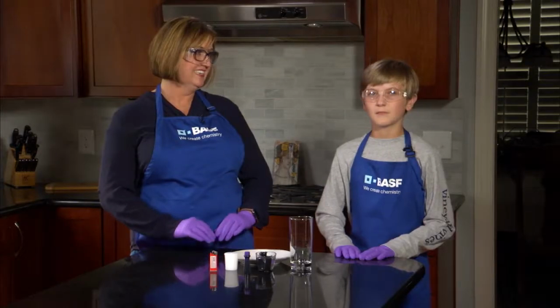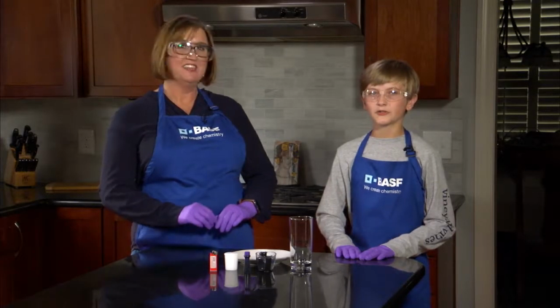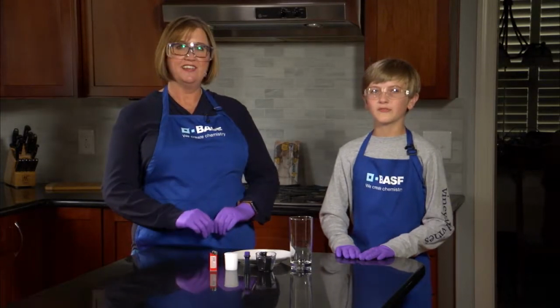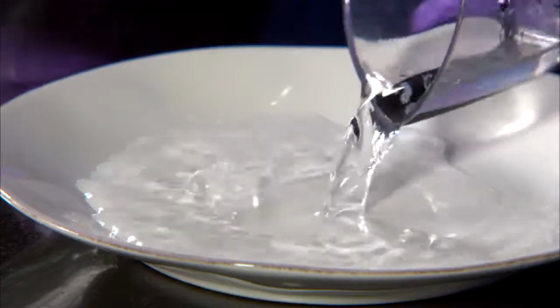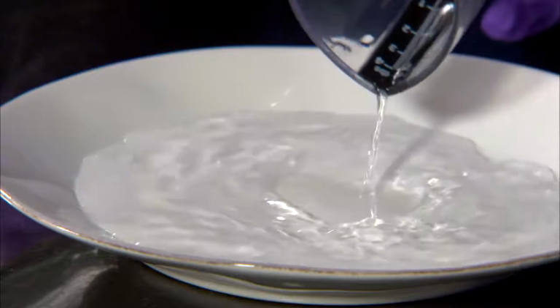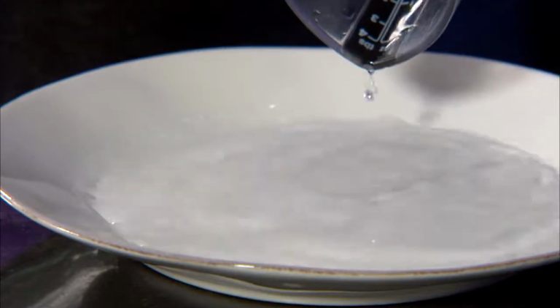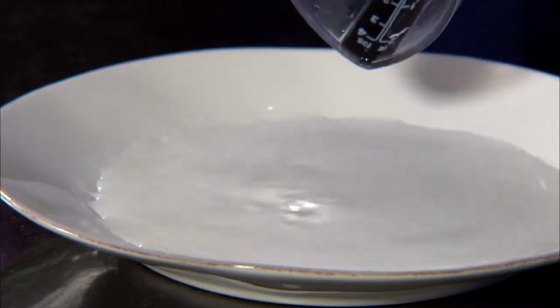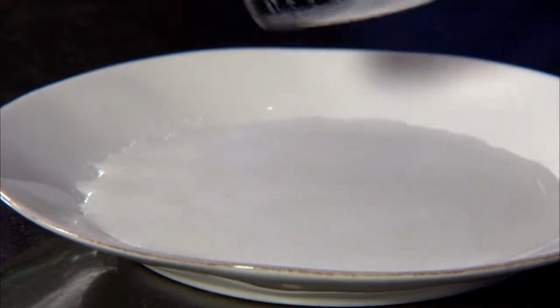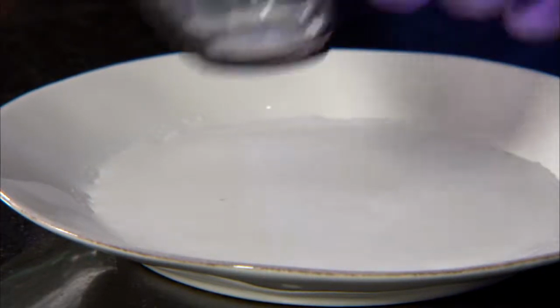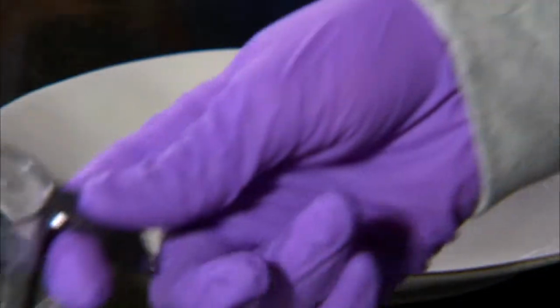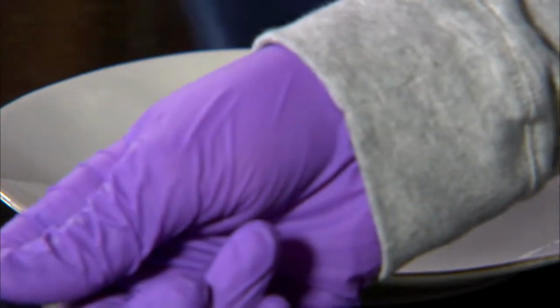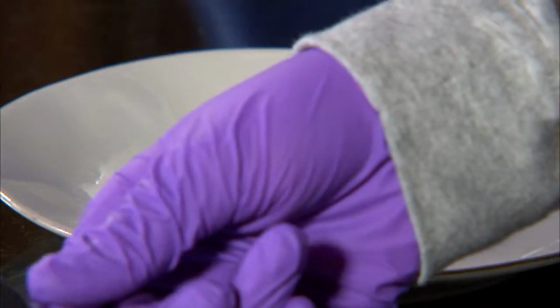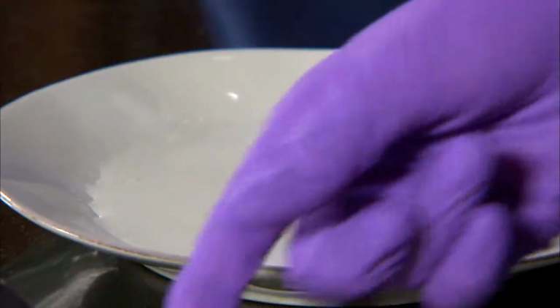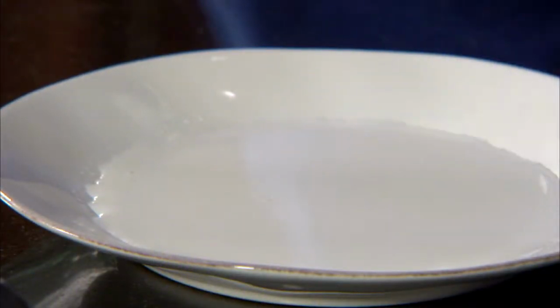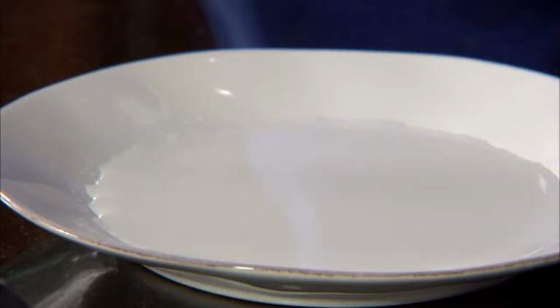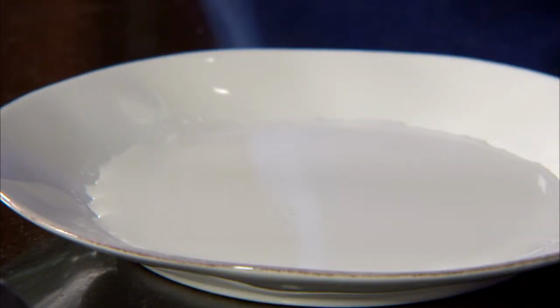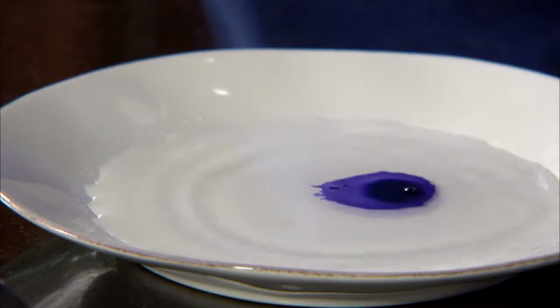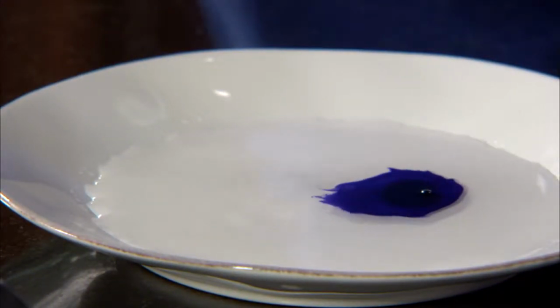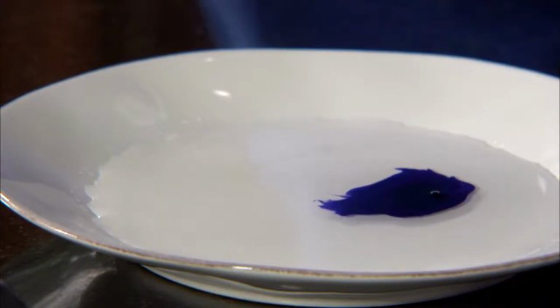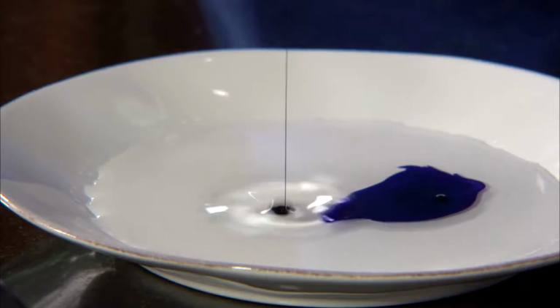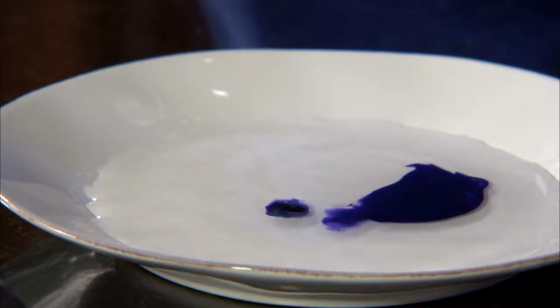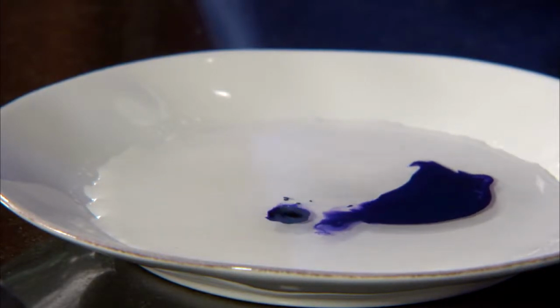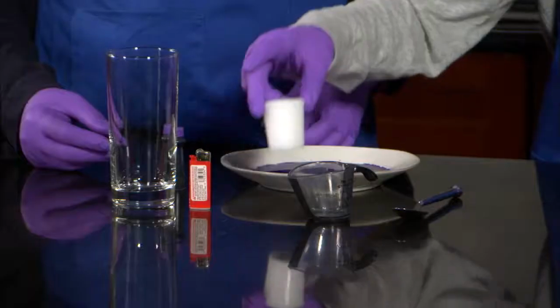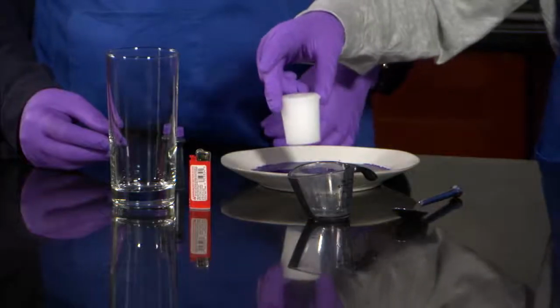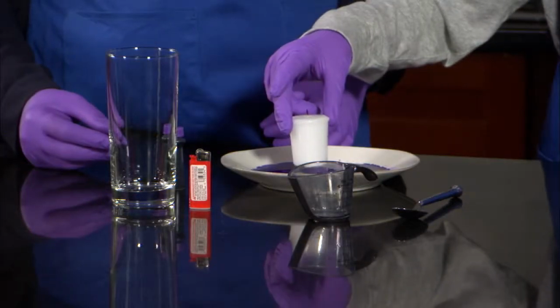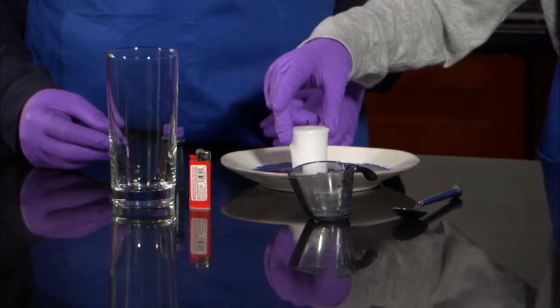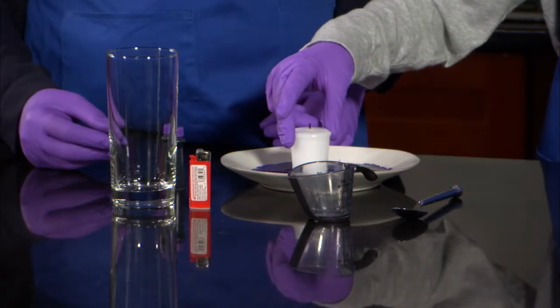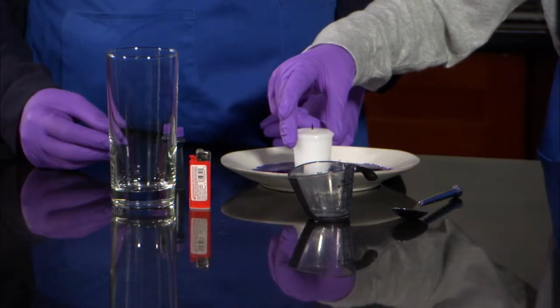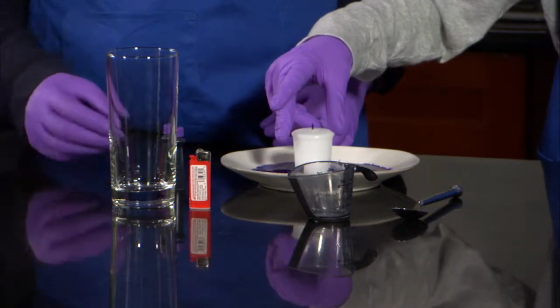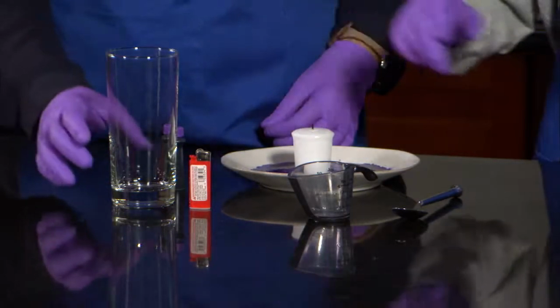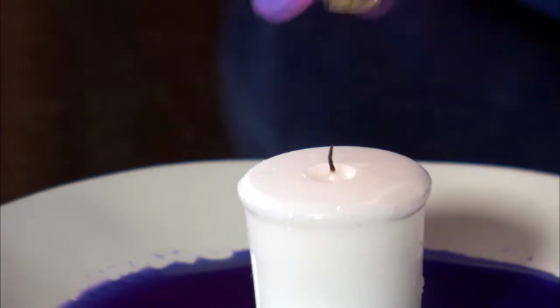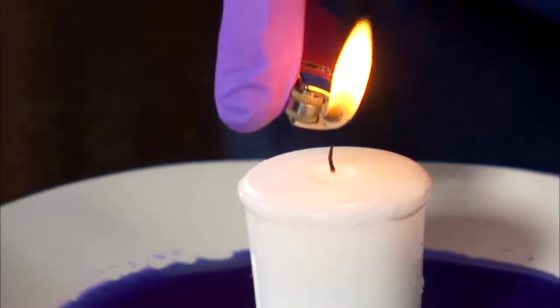Measure three to four ounces of water and pour it onto the dish. Let's add a few drops of food coloring so we can see how the water reacts. Now put the candle in the center of the dish and light it.